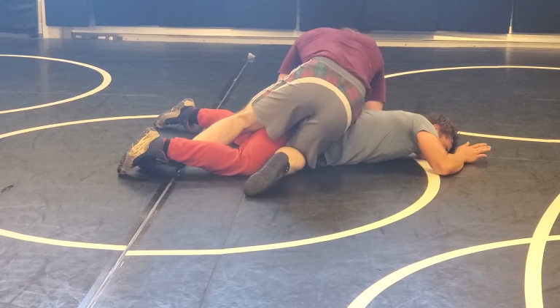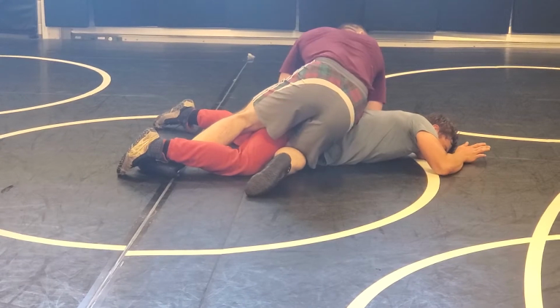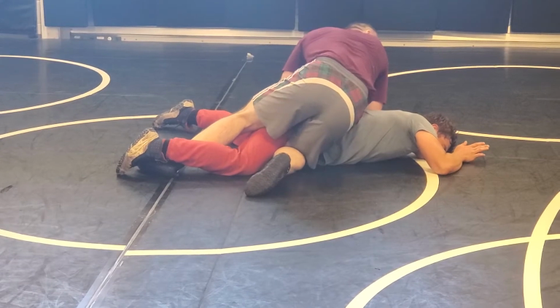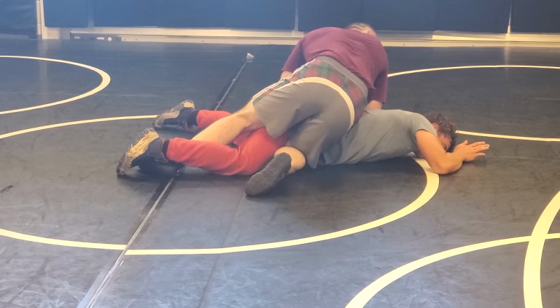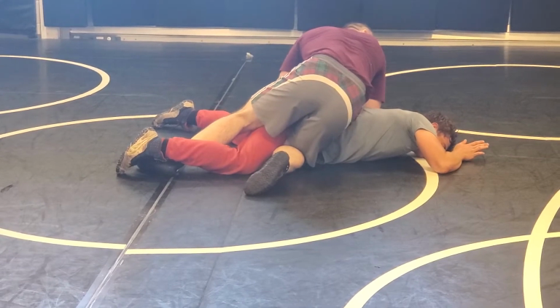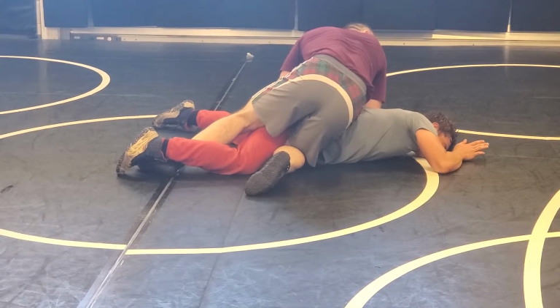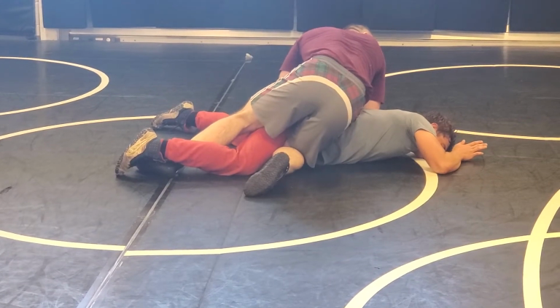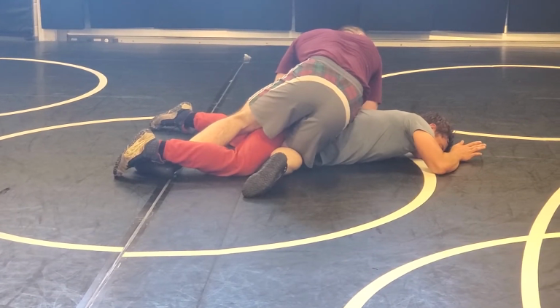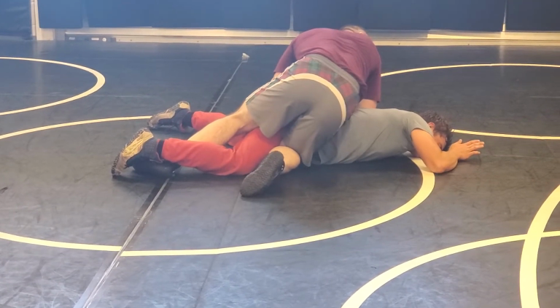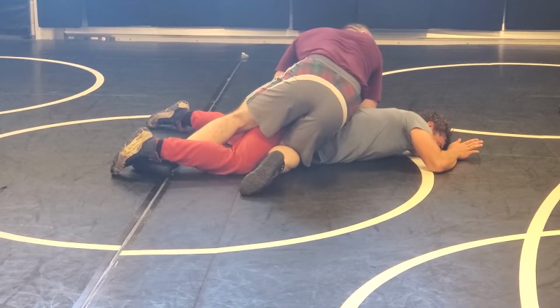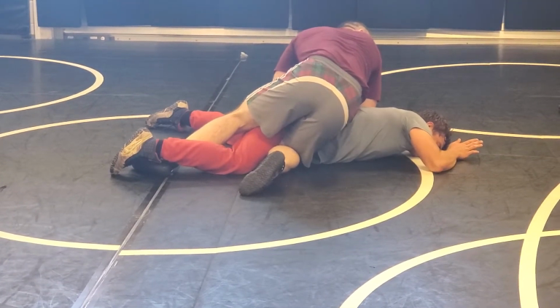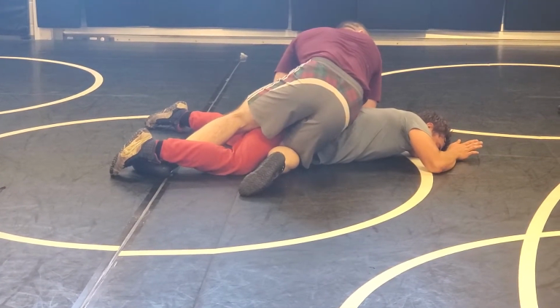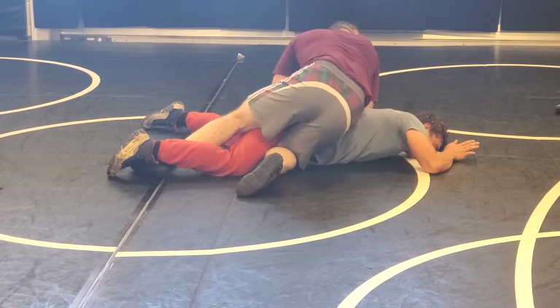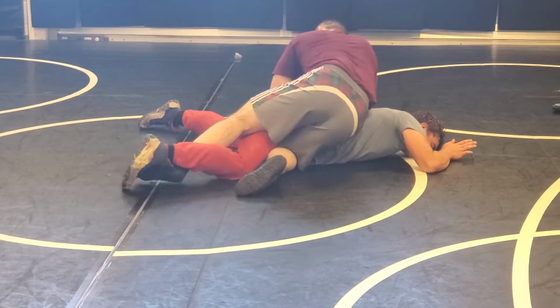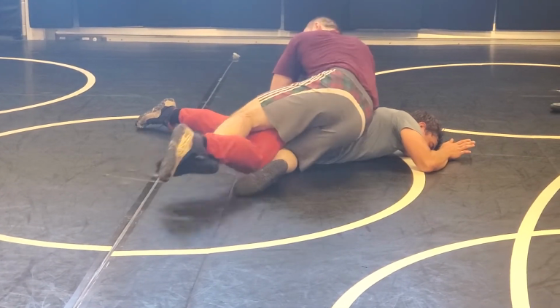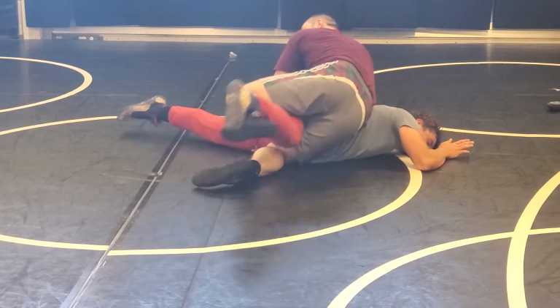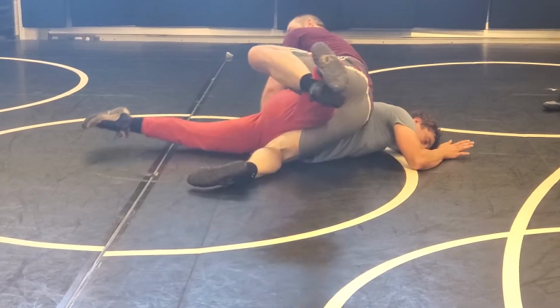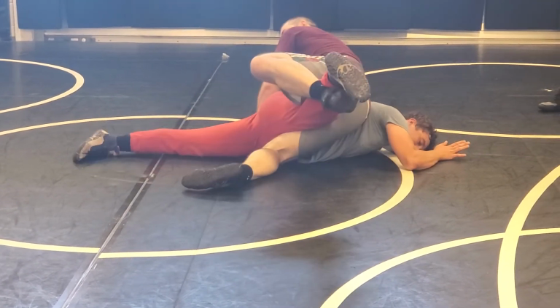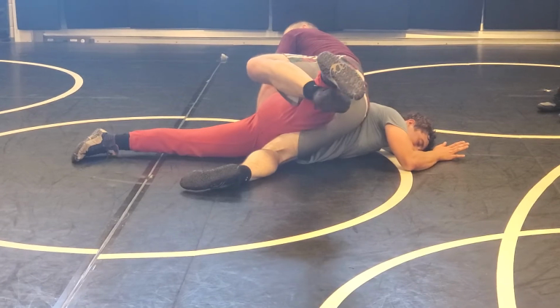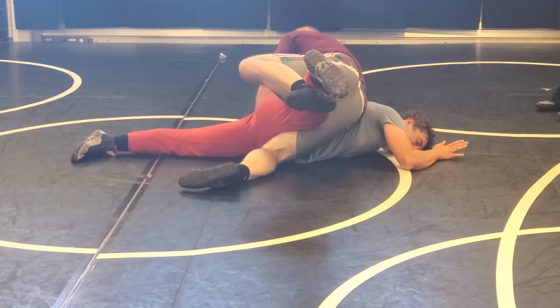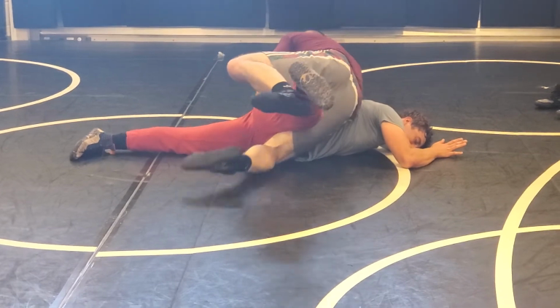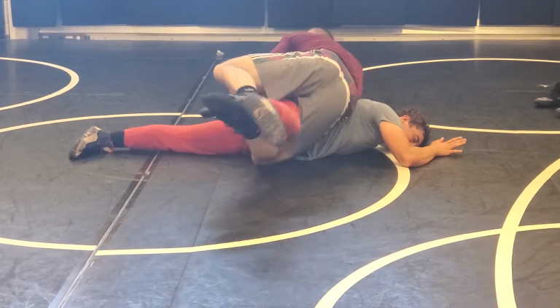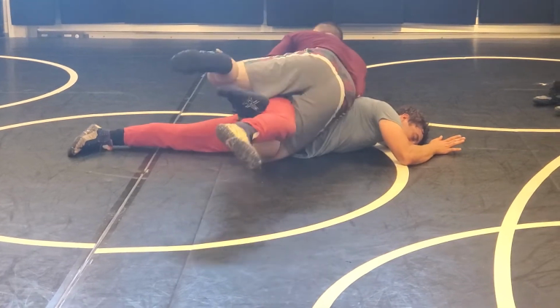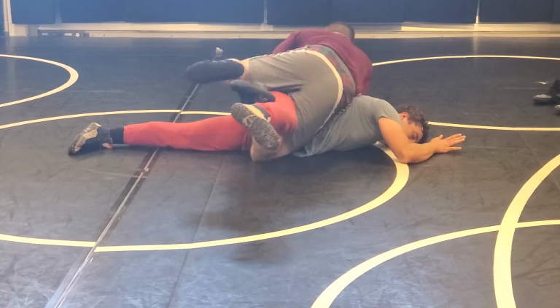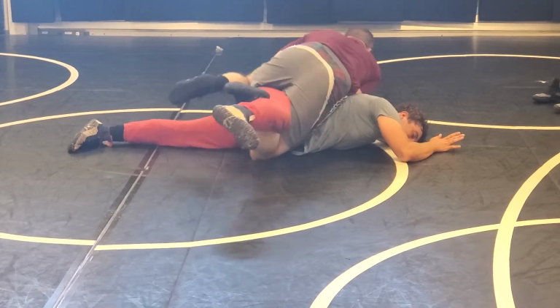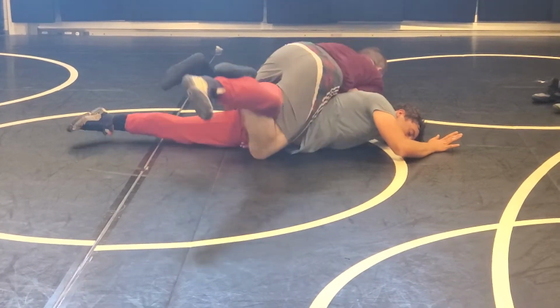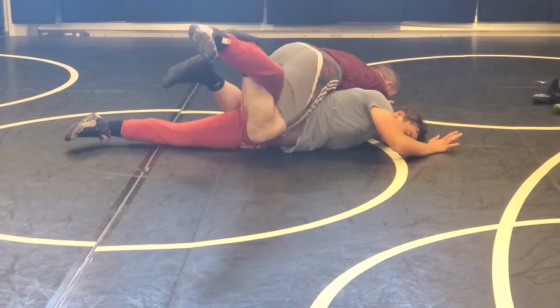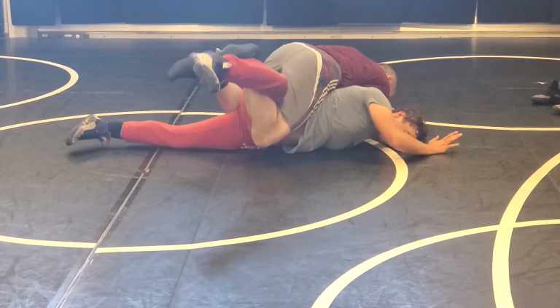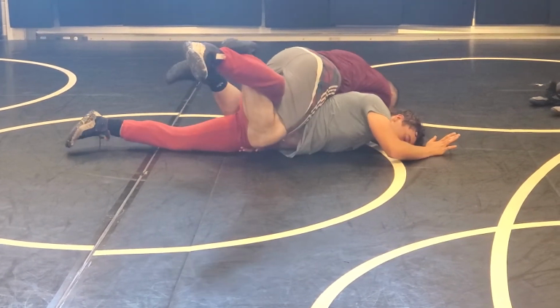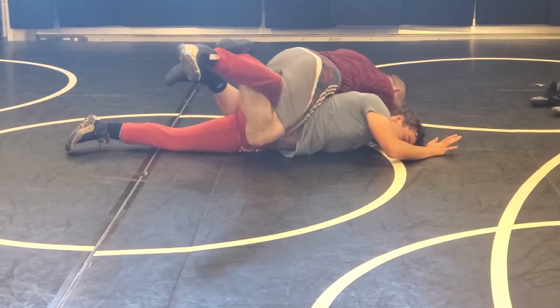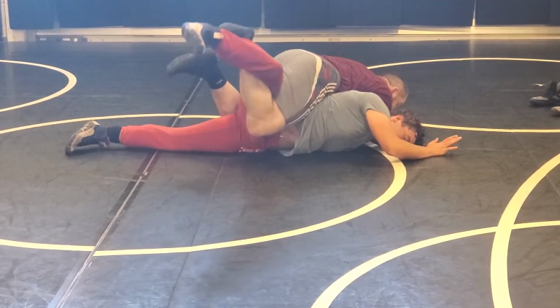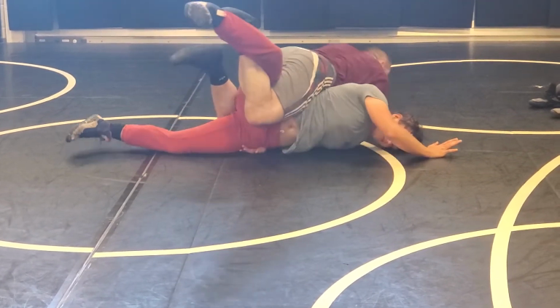I'm still dropping the field. I've got my elbow grabbing the back. I'm going to scoop that leg here. Right side leg drive. This arm is already in the back.